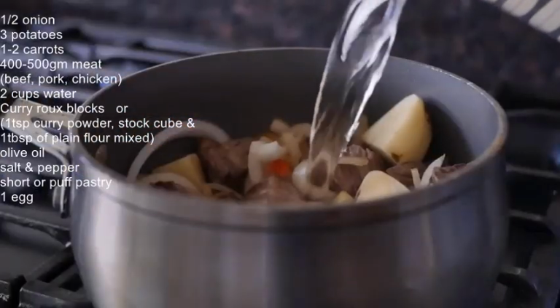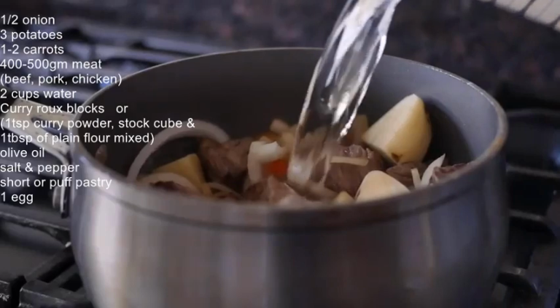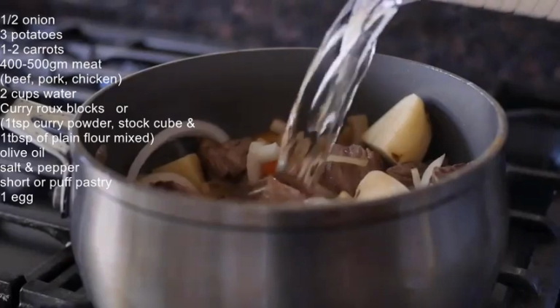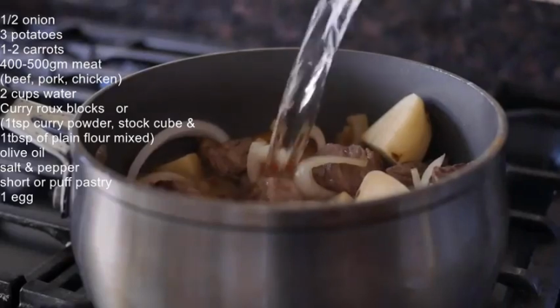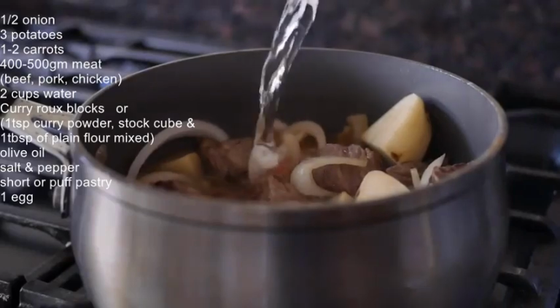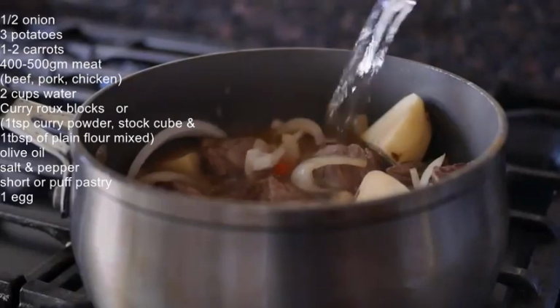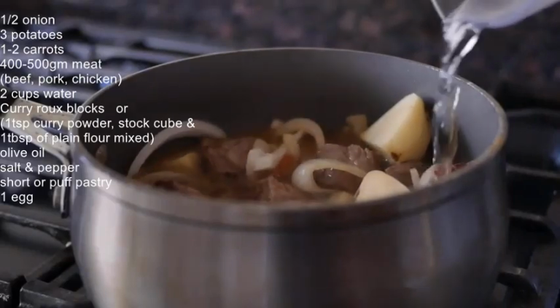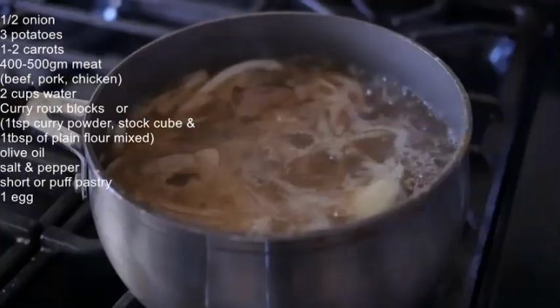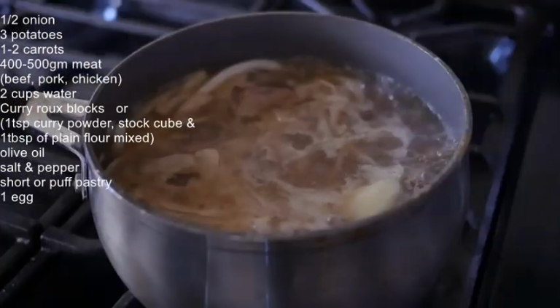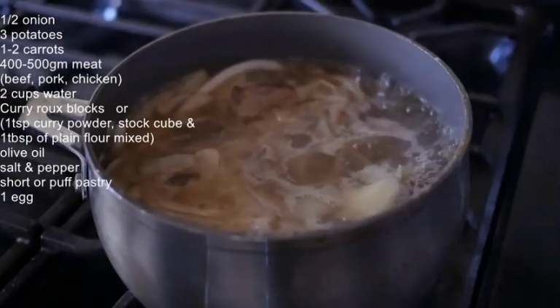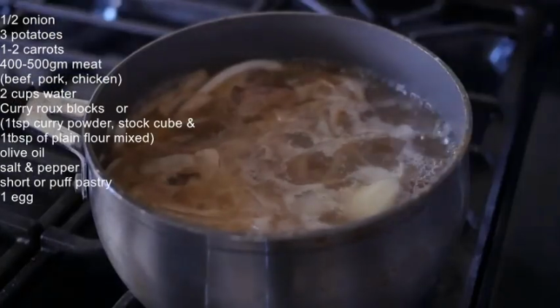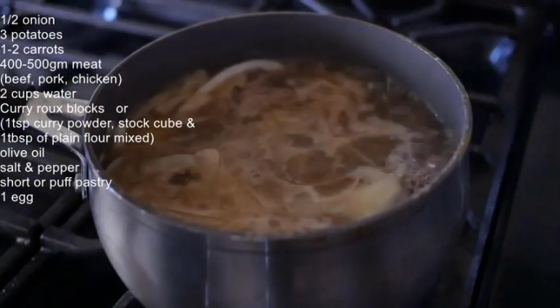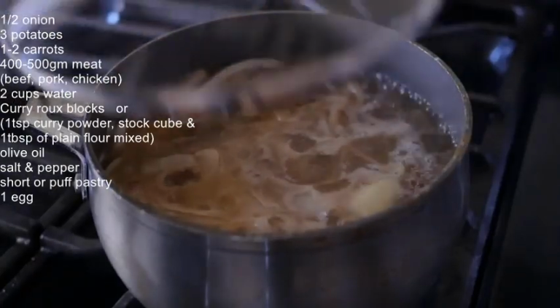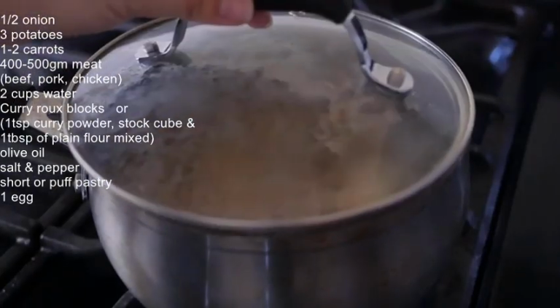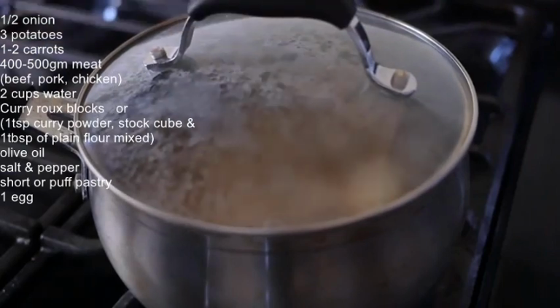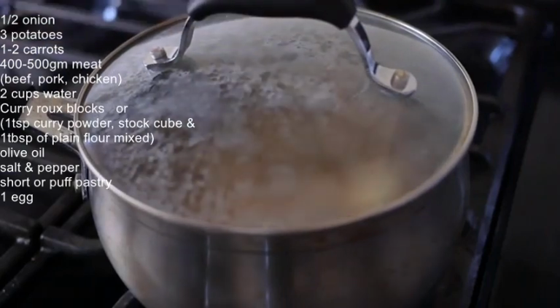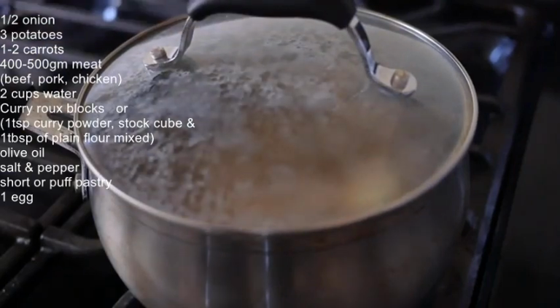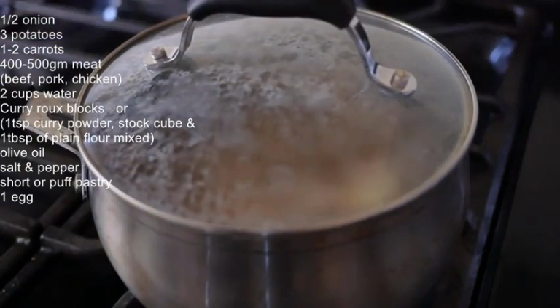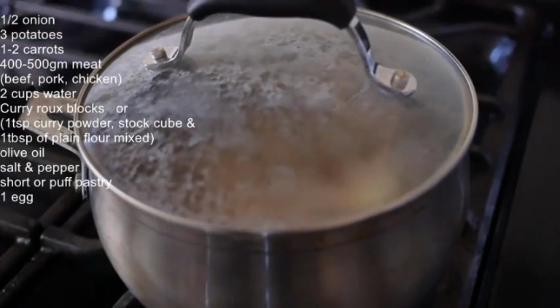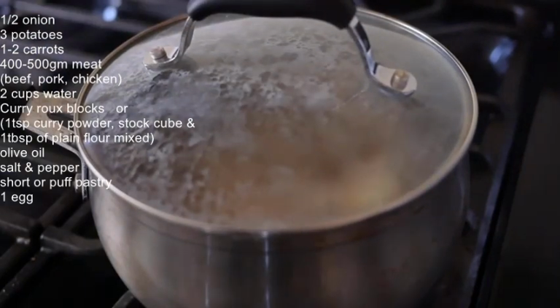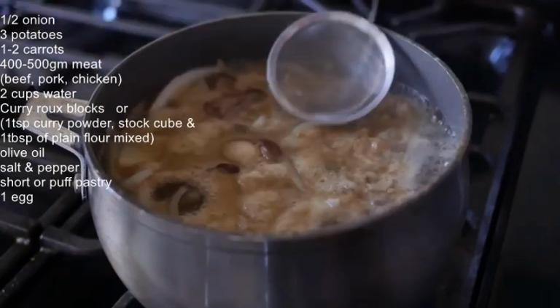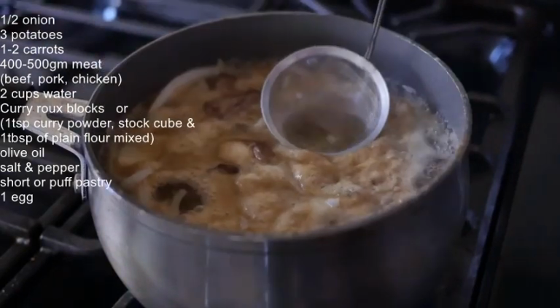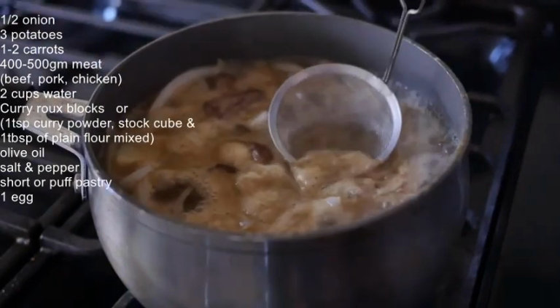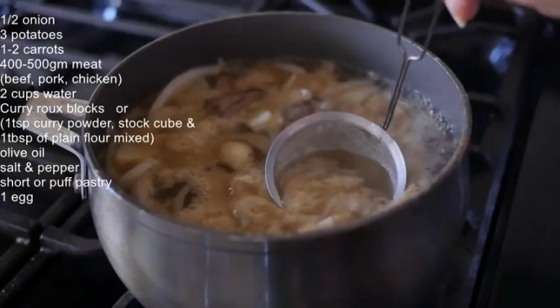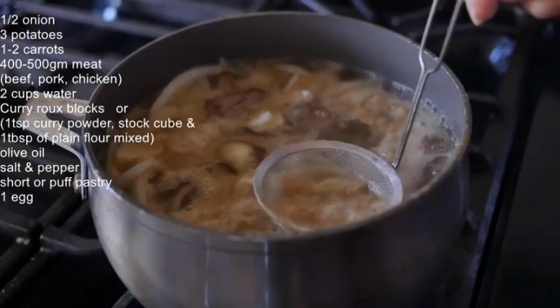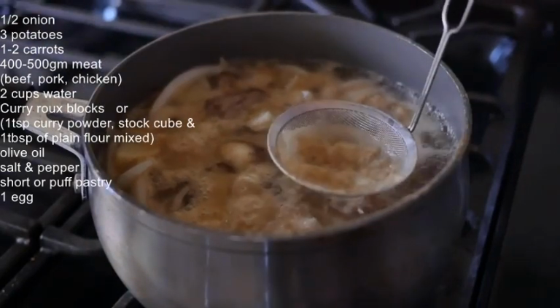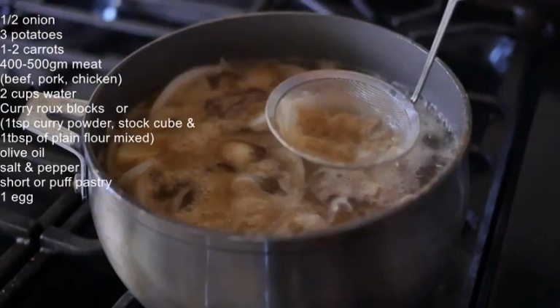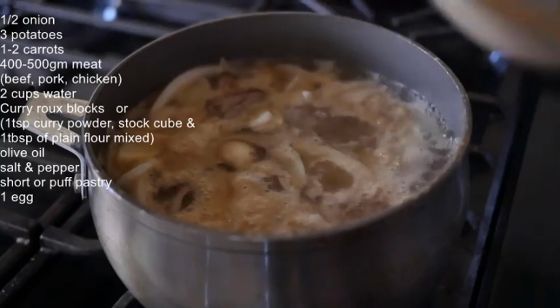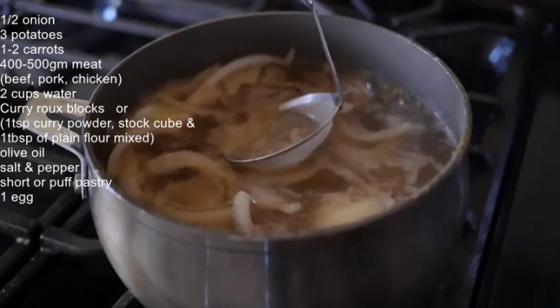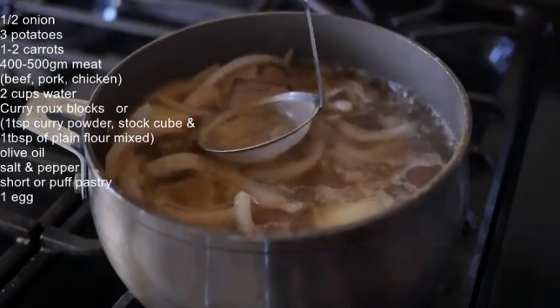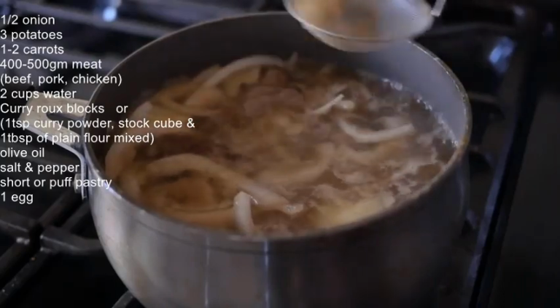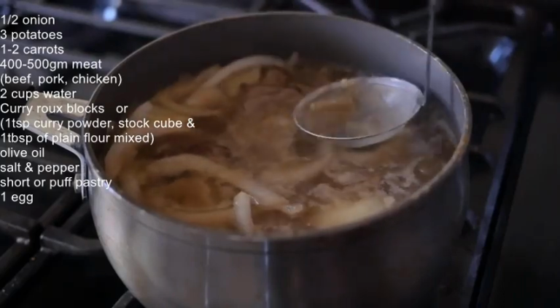Pour in water. Bring to a boil, and then reduce the heat to low, and boil for 10–15 minutes. Make sure to skim off any of the impurities during the cooking process.